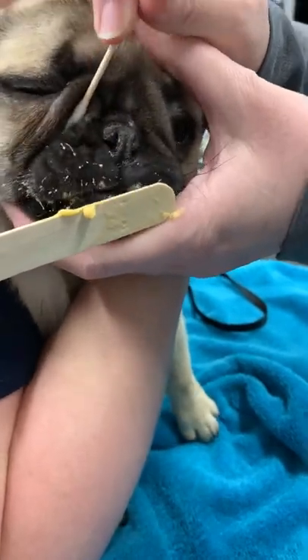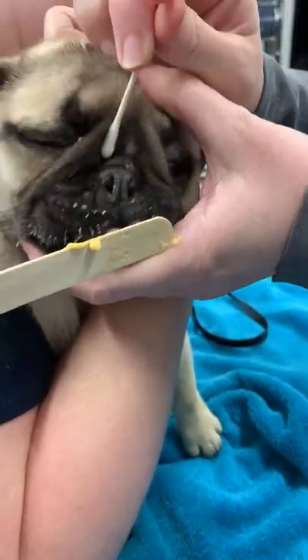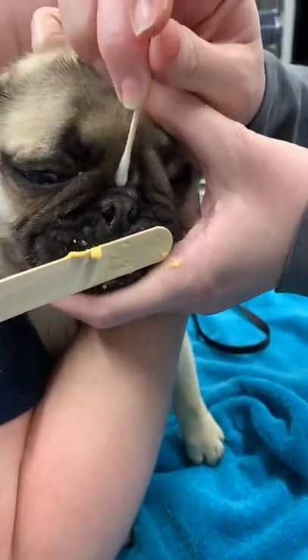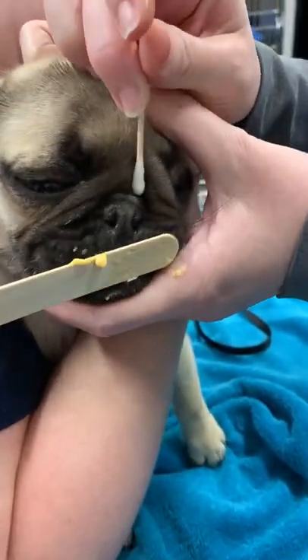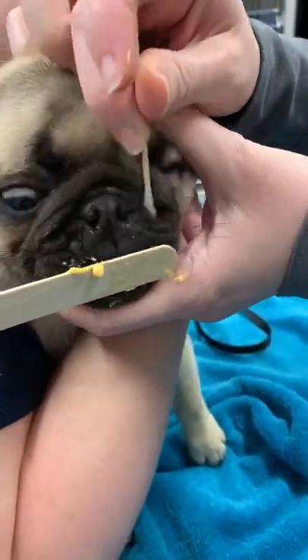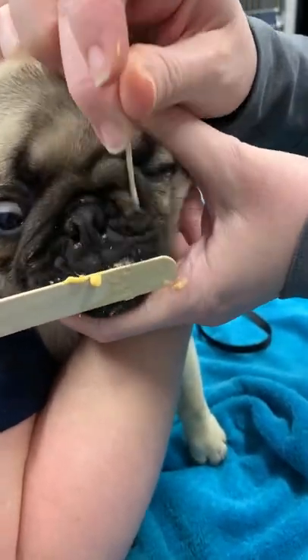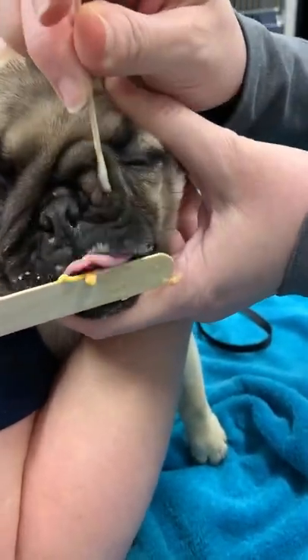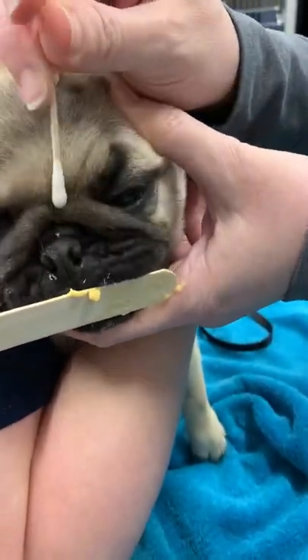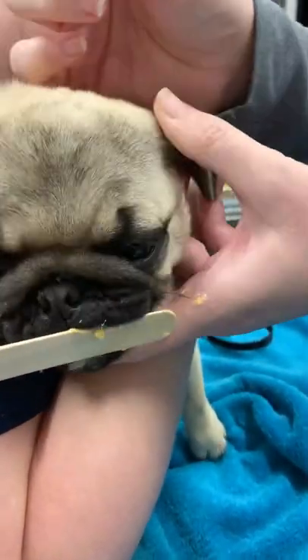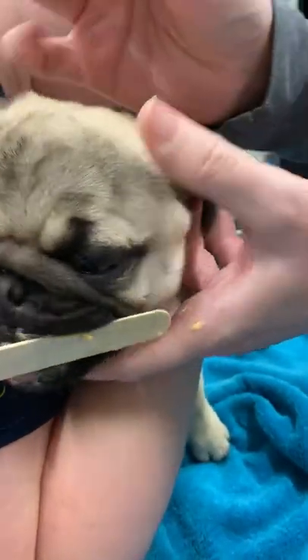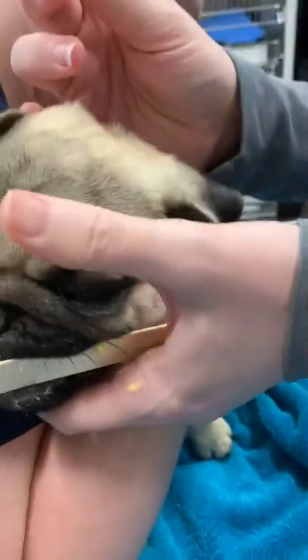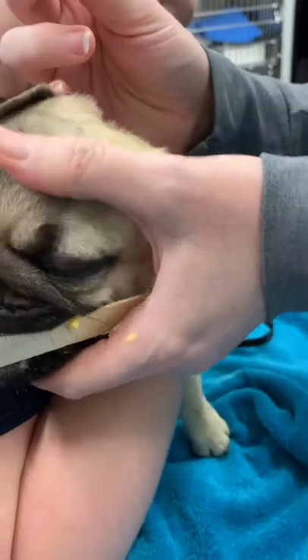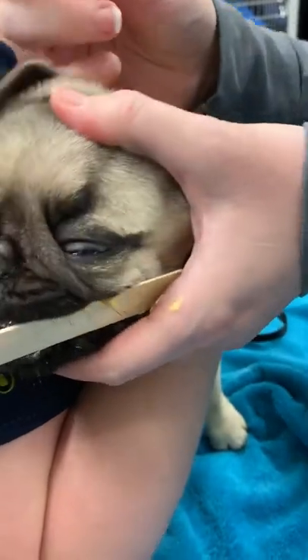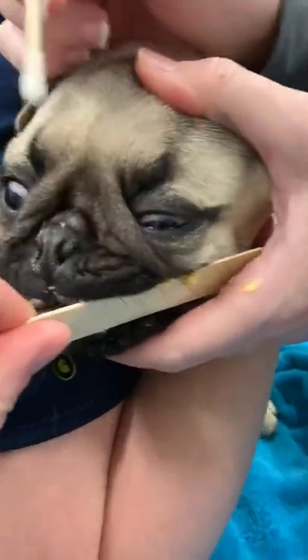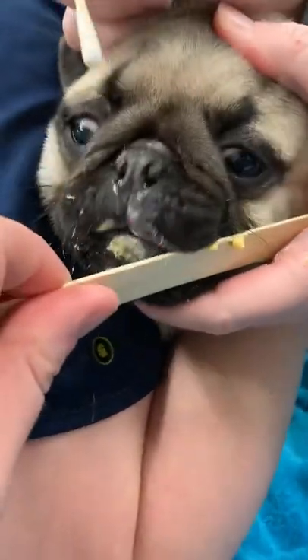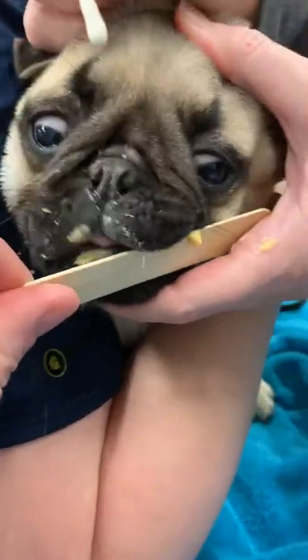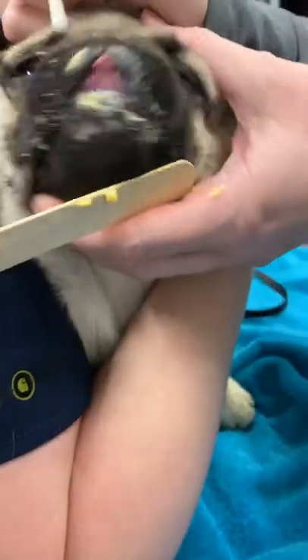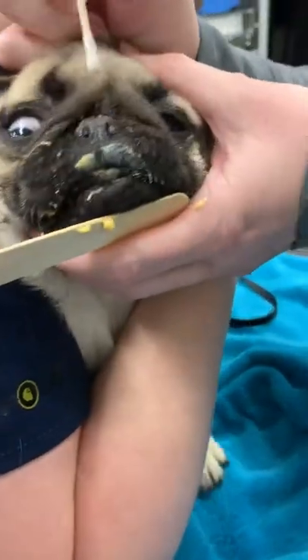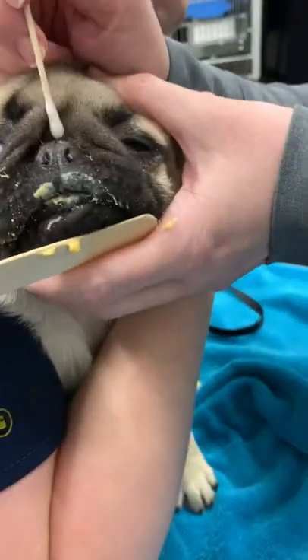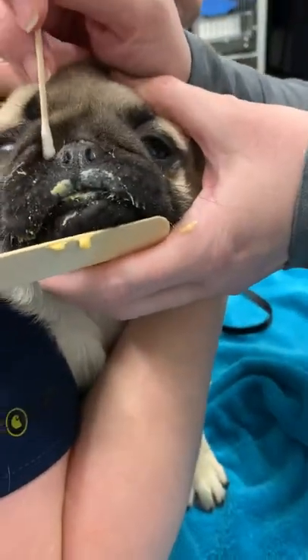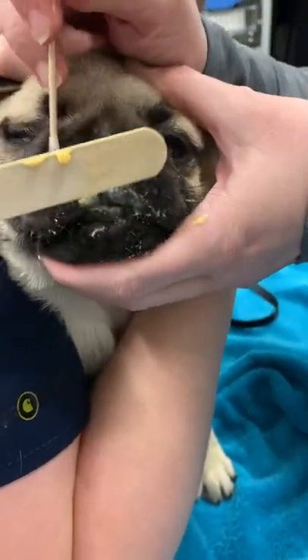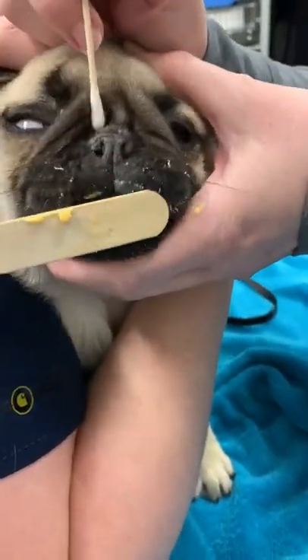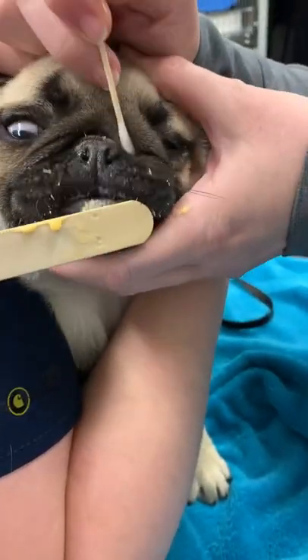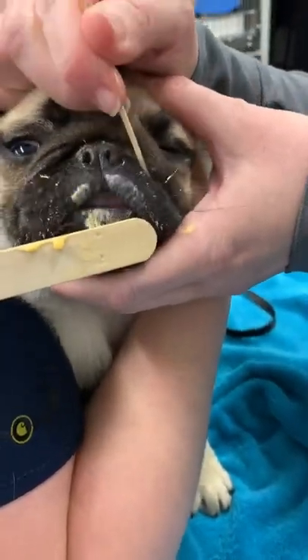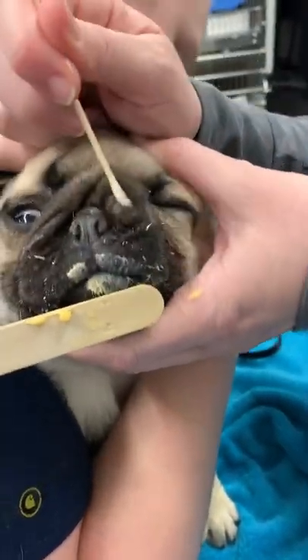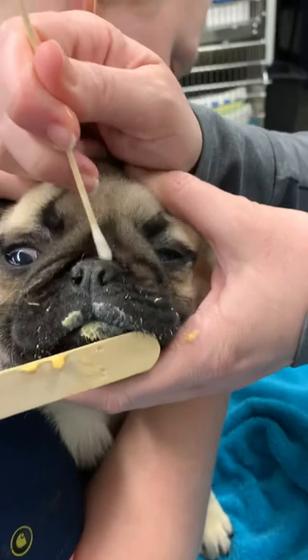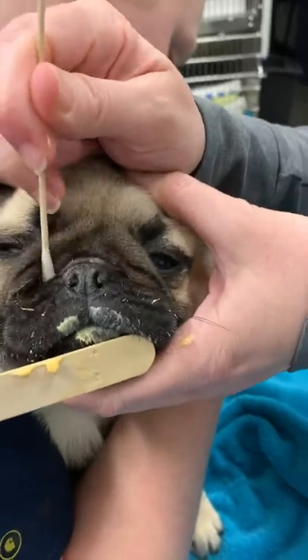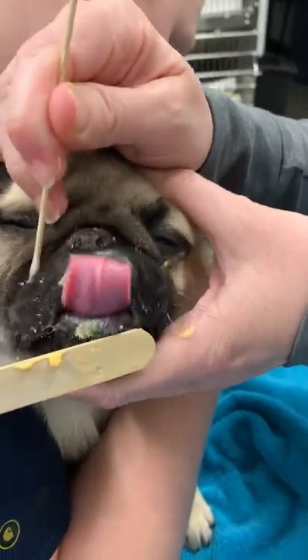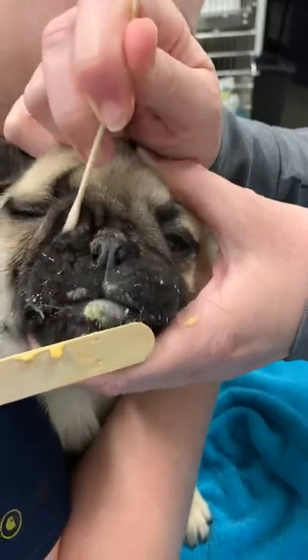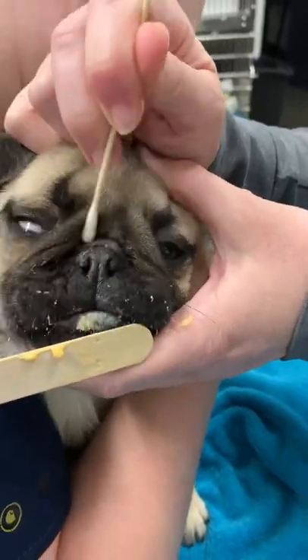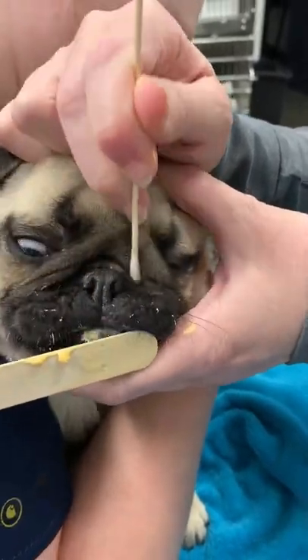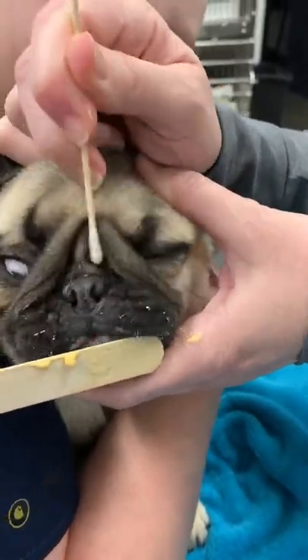I'm careful not to put it in his eye, so I'm using one hand to lift his forehead and open that fold up, and the other hand pointing away from the eyes and down. That's how I'm cleaning that little fold.